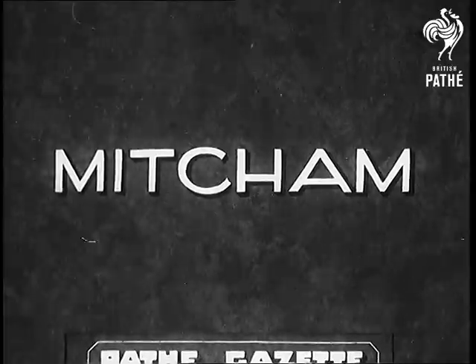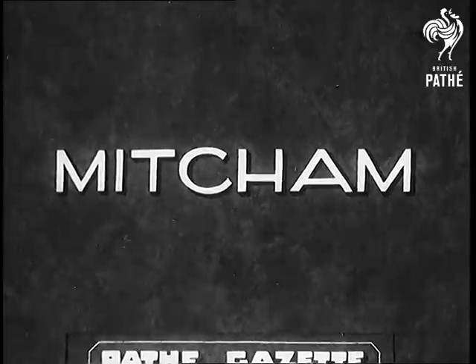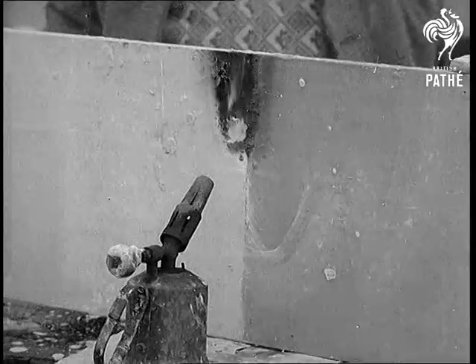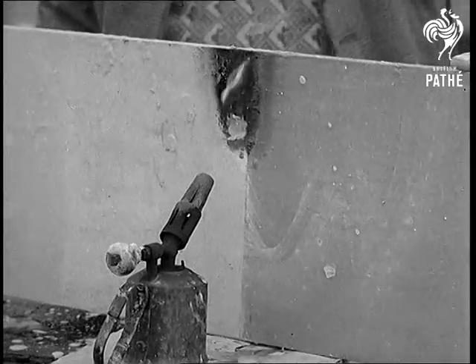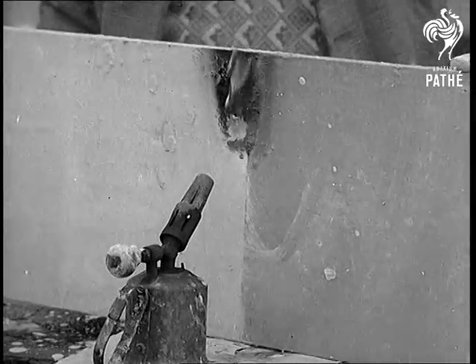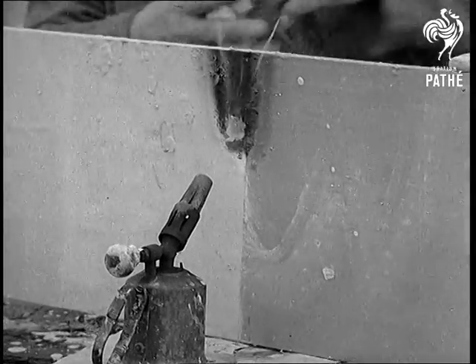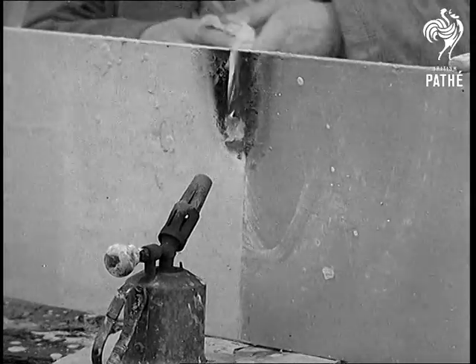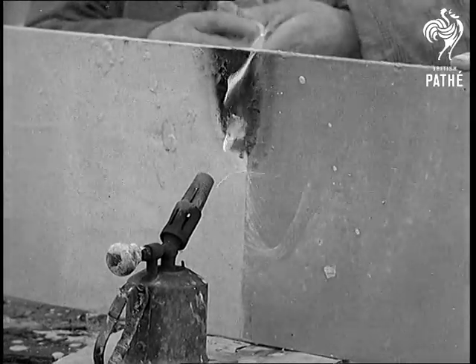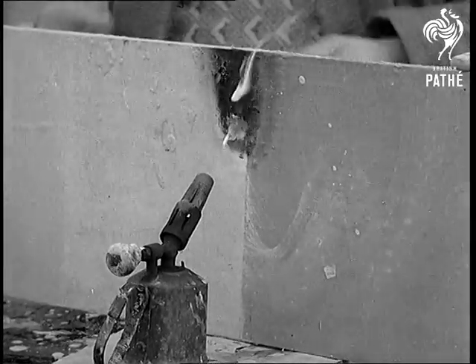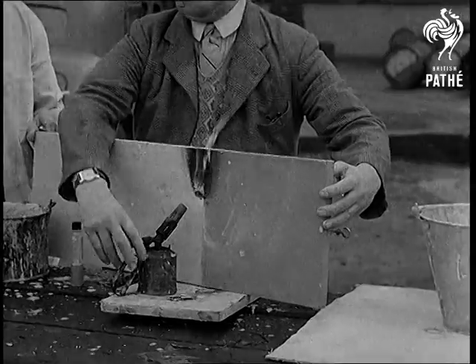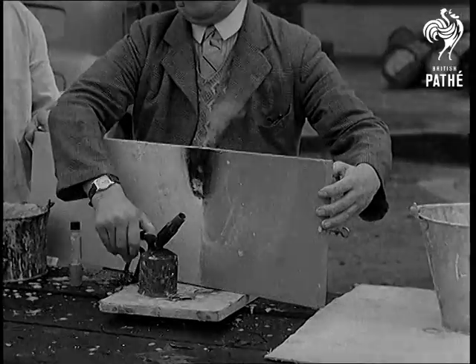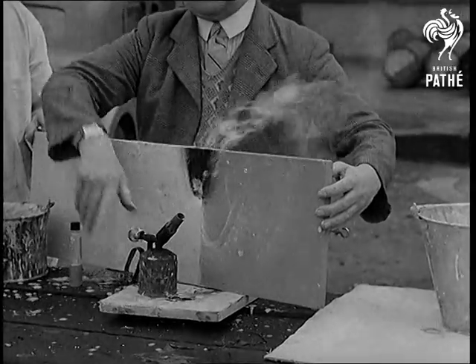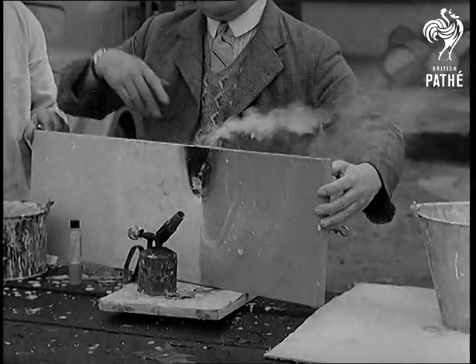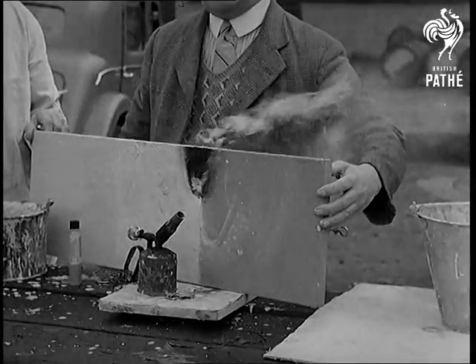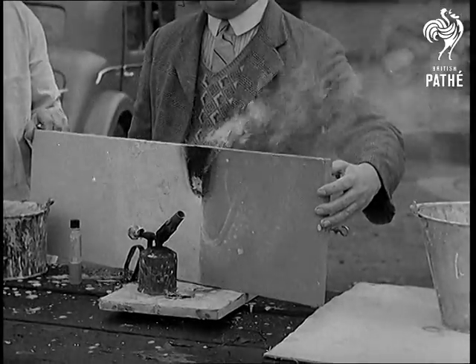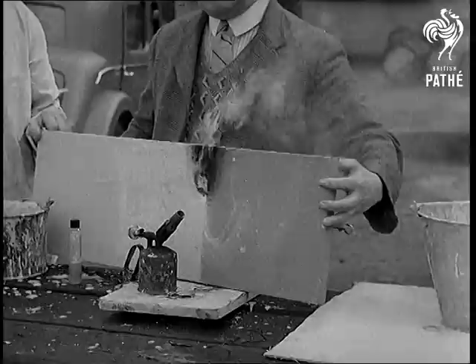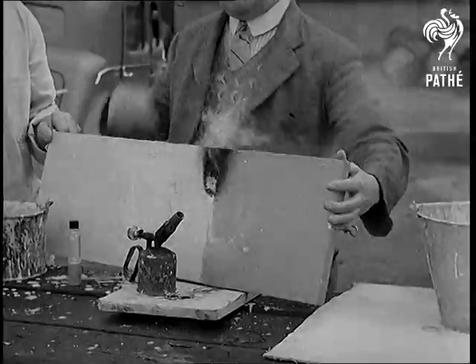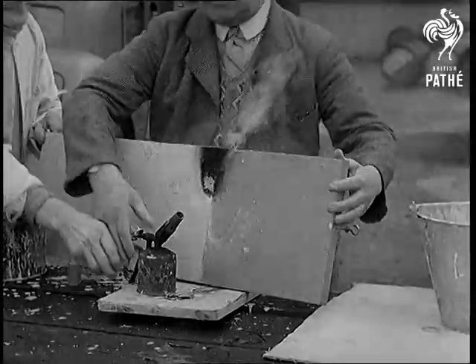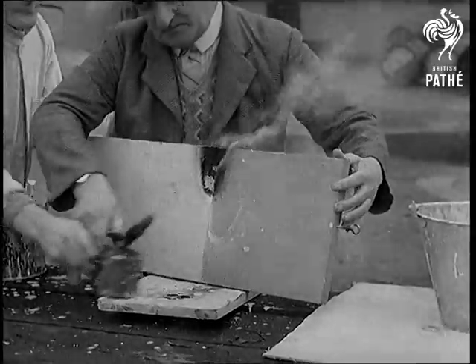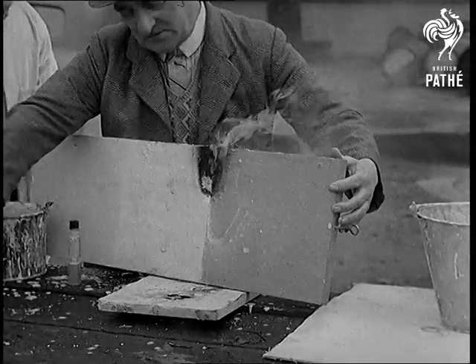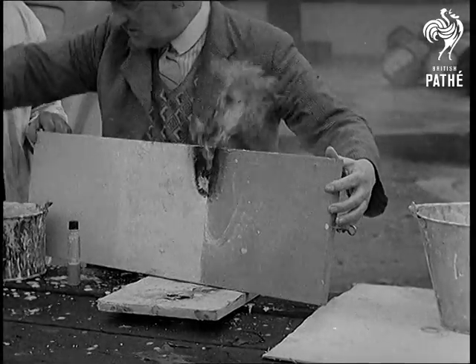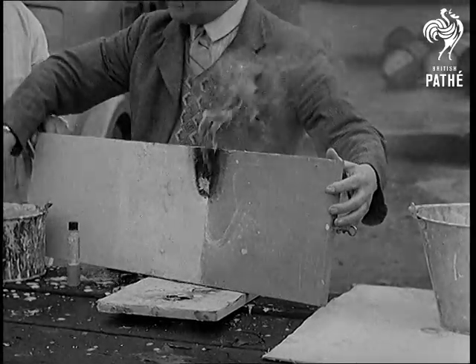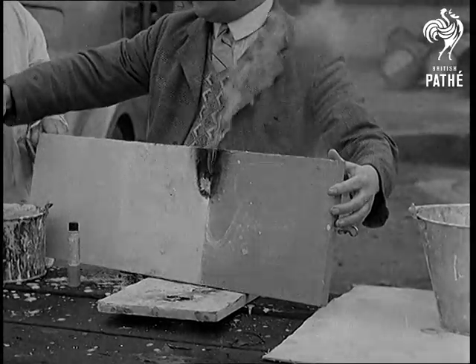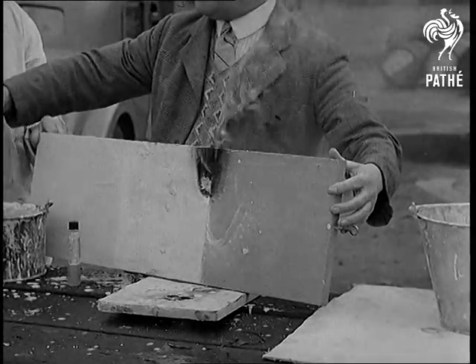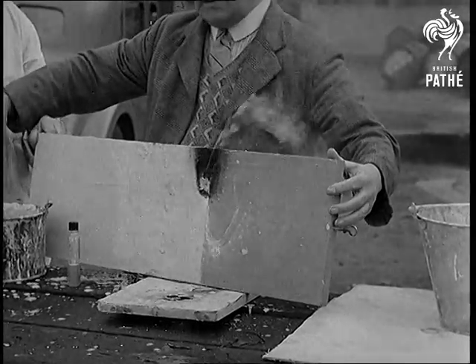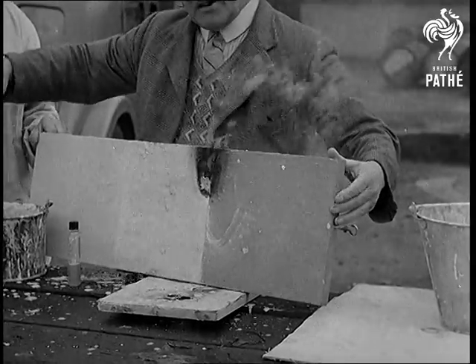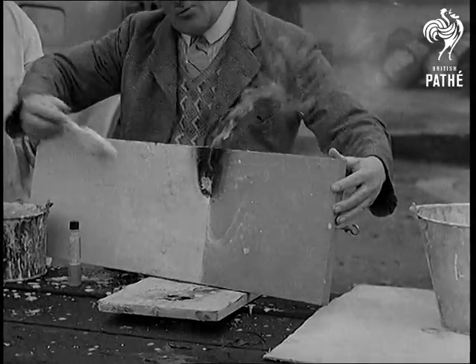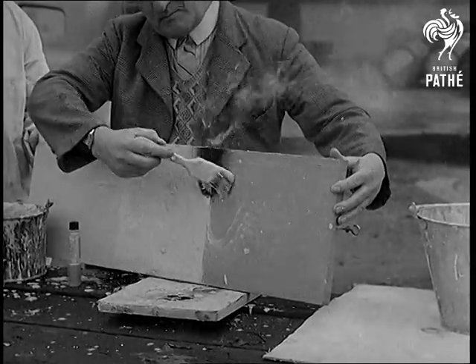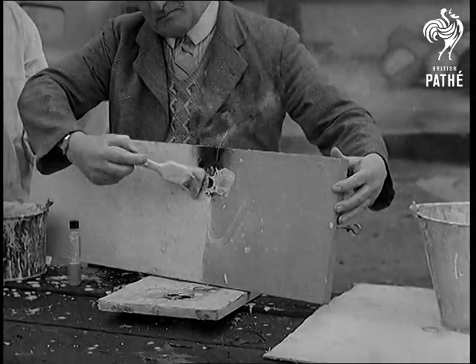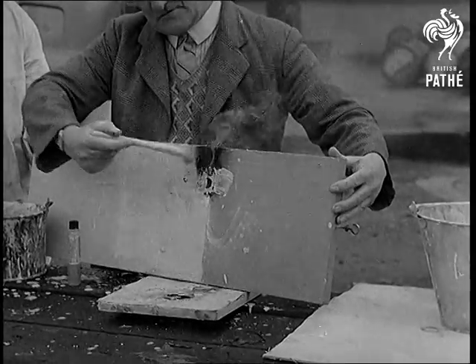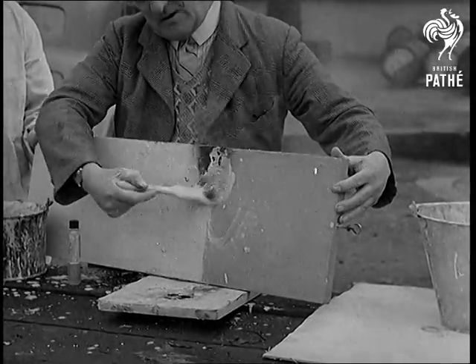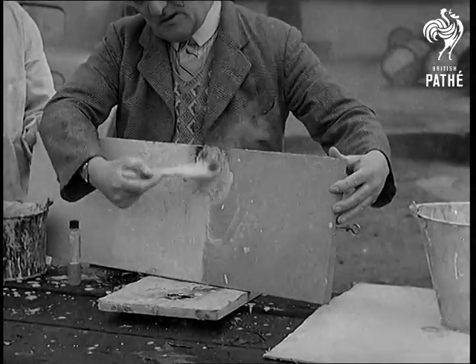Turn a blow lamp on a piece of wood and I shouldn't be surprised if something's going to go. But when the damage caused by a blow lamp can be painted out with a brush, that's something new and so it's news.